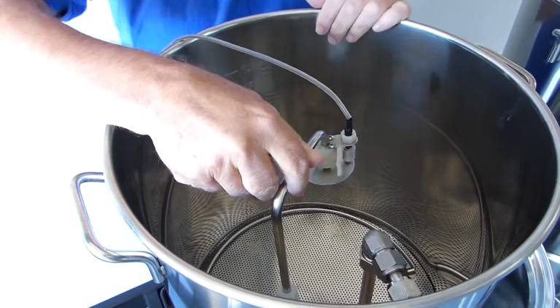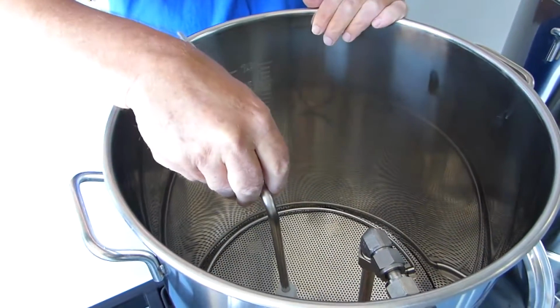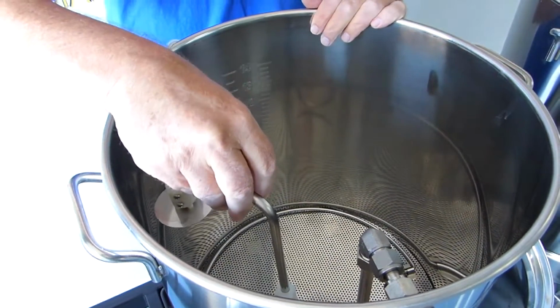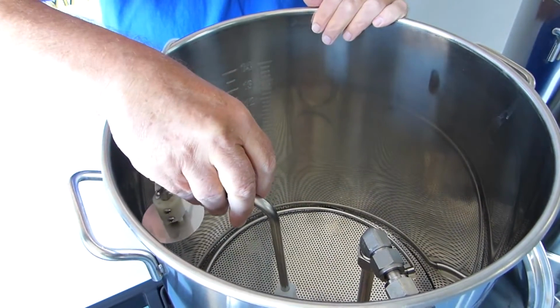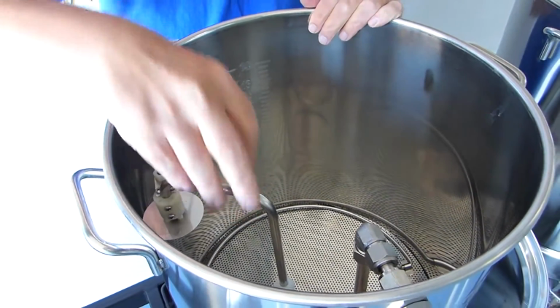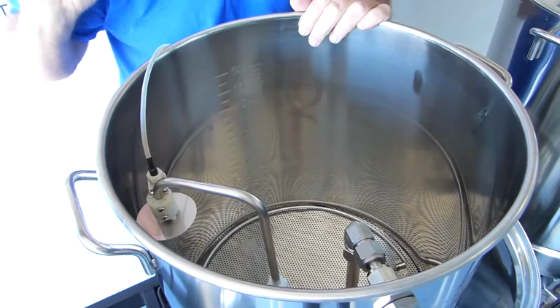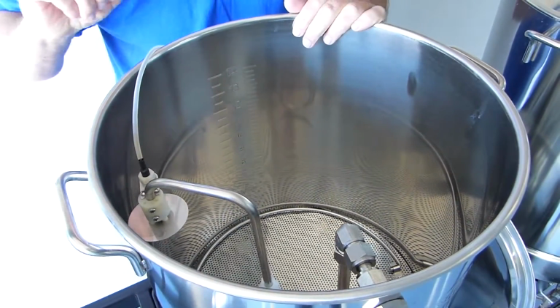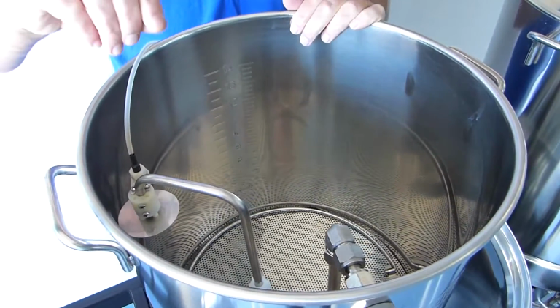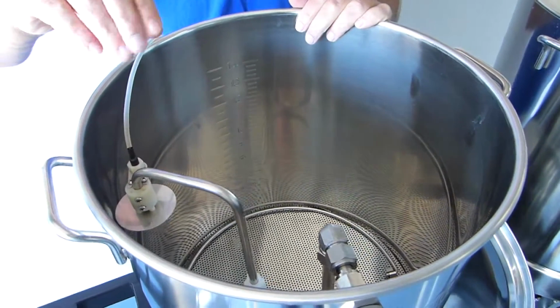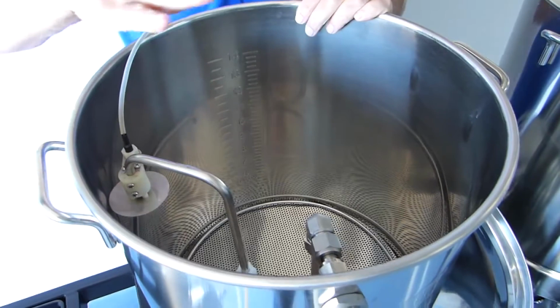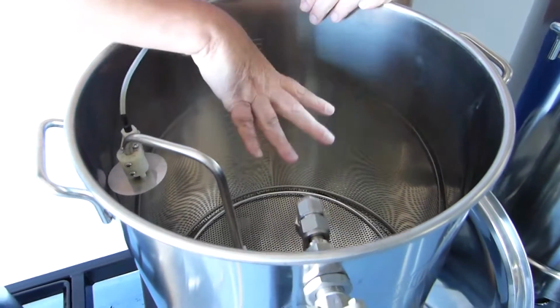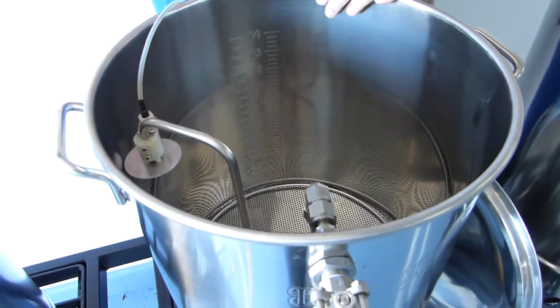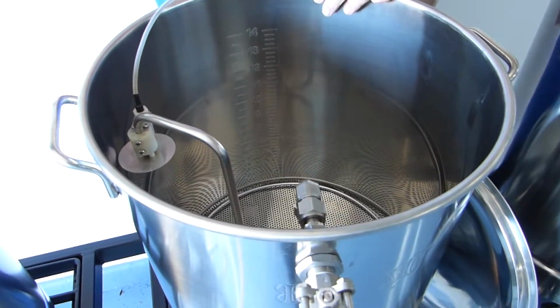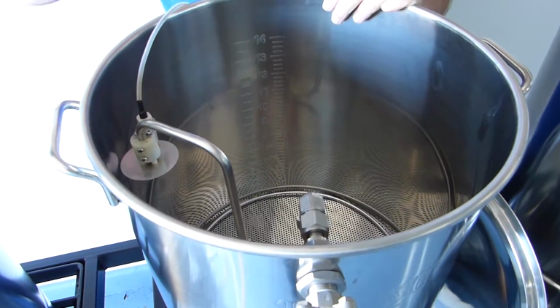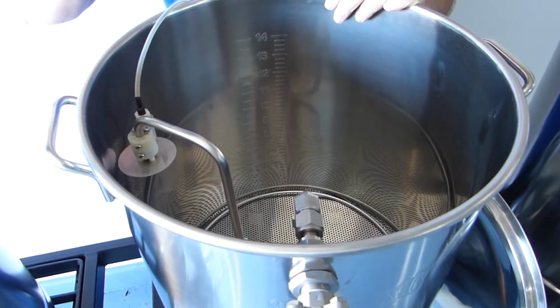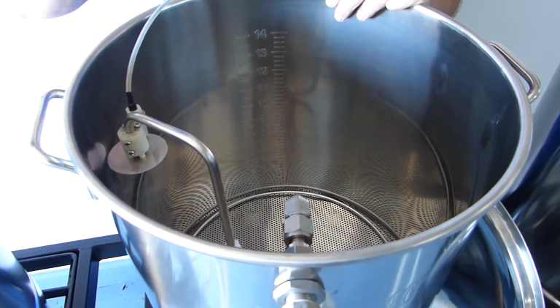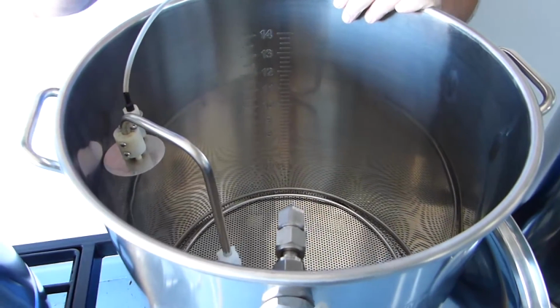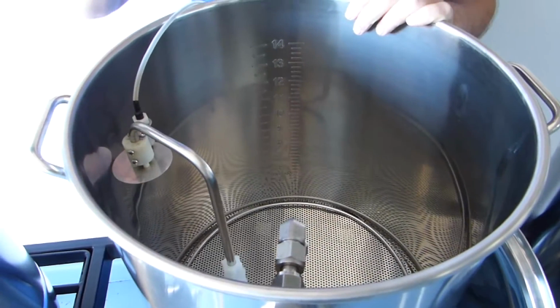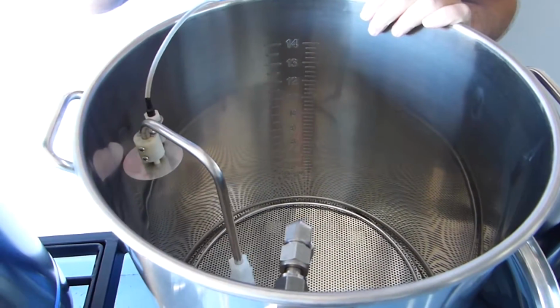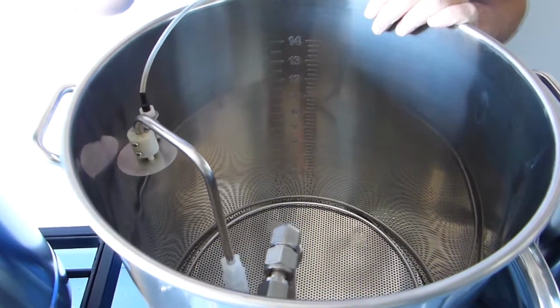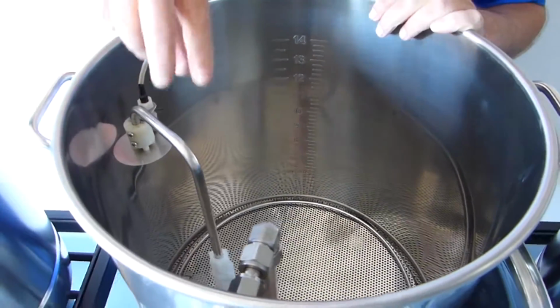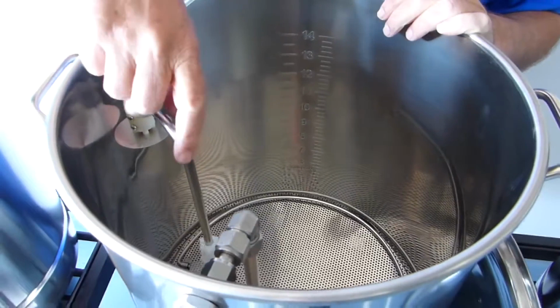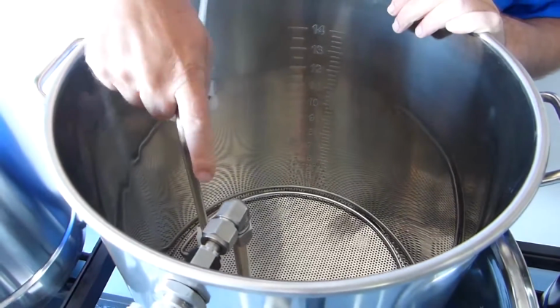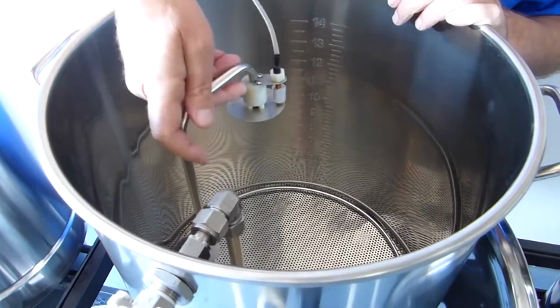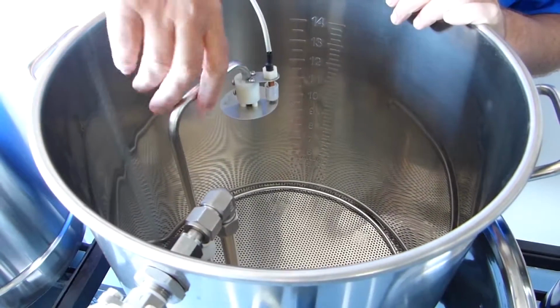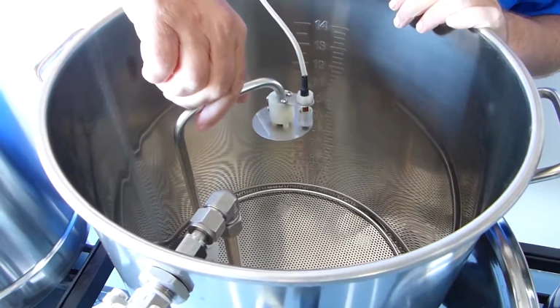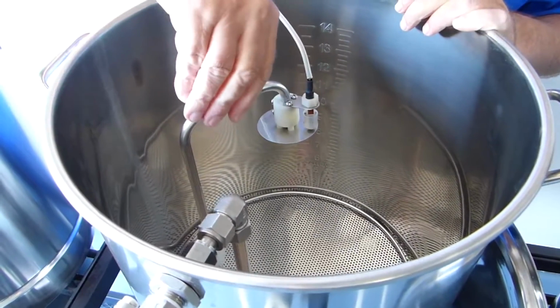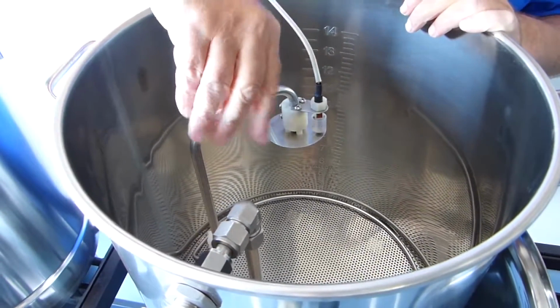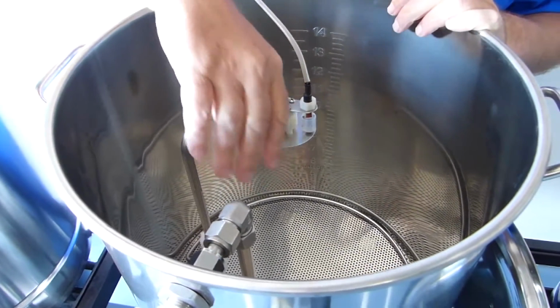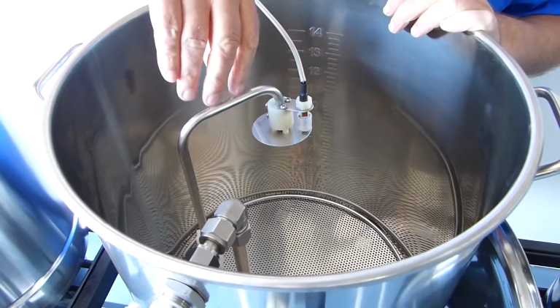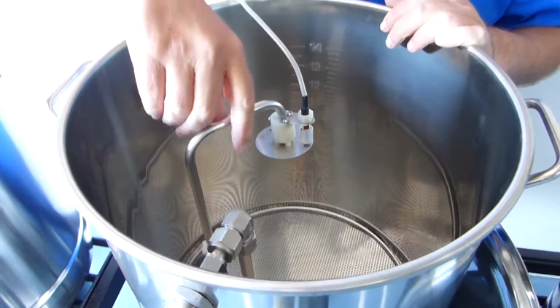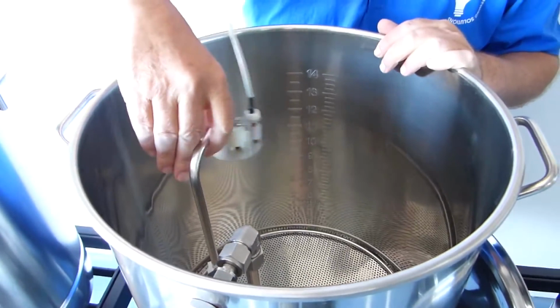What I will do is adjust this to roughly the center of the pot, and then move this aside so that we can pour the strike water in. When we get to the strike temperature, we'll pour the grains in, and then we'll adjust this back to the middle and drop it down below the level of water.